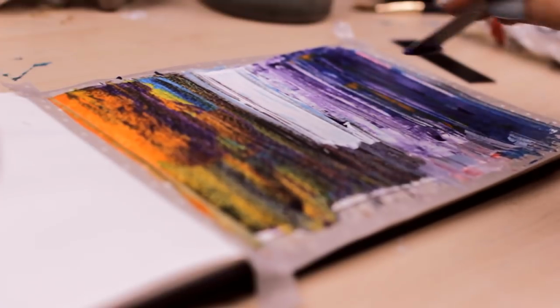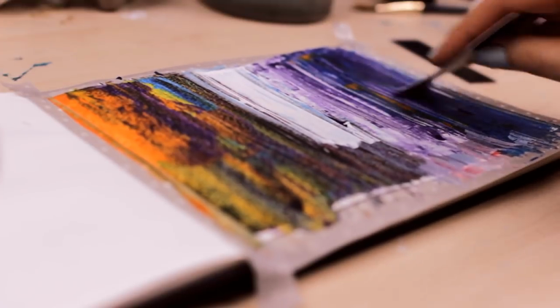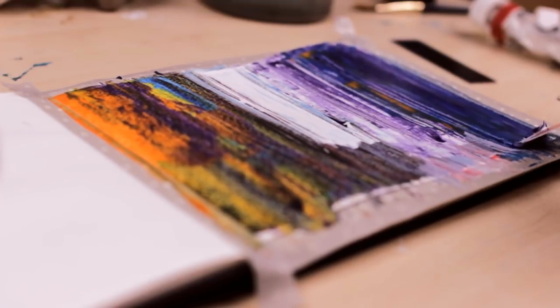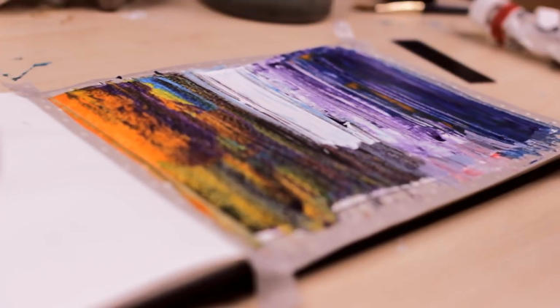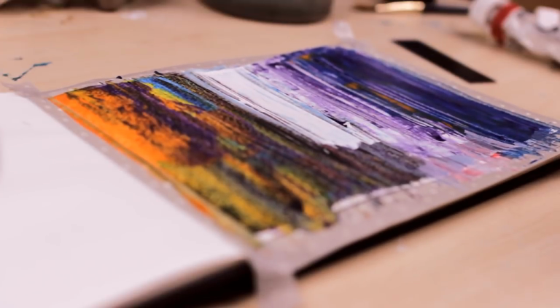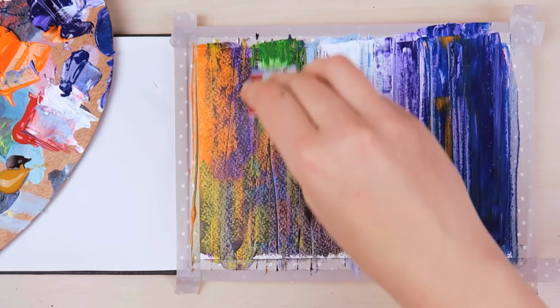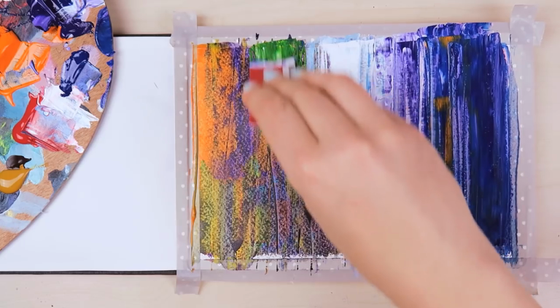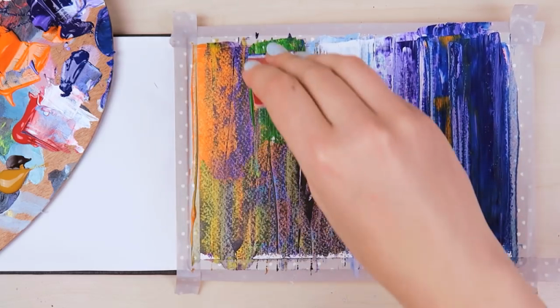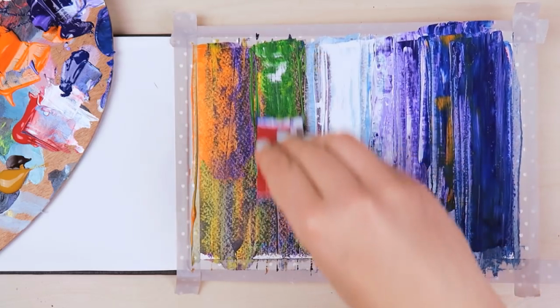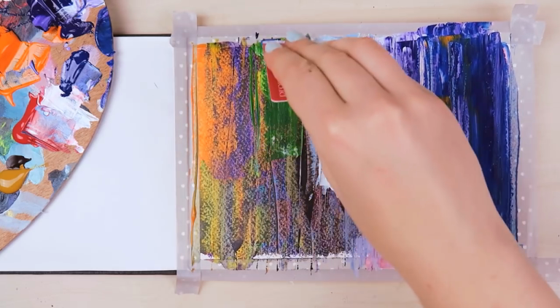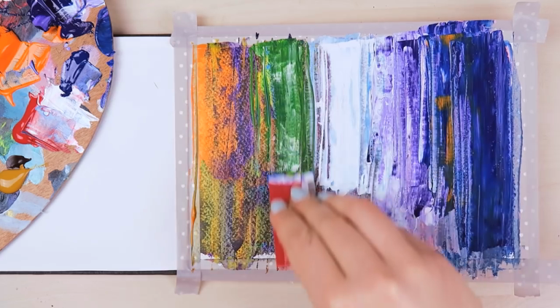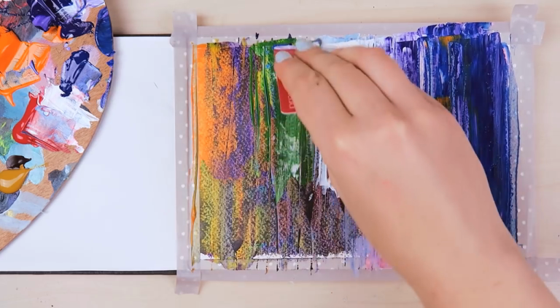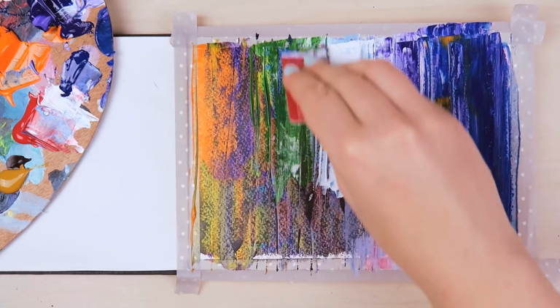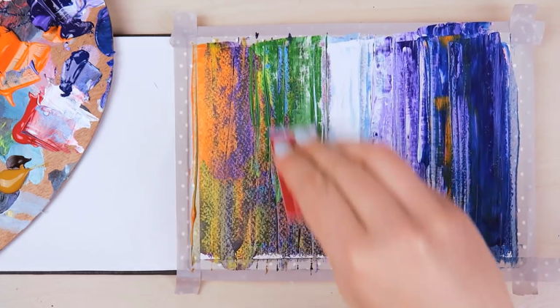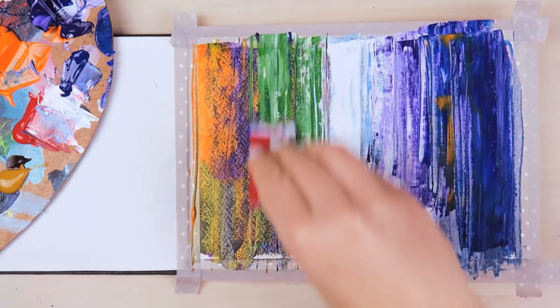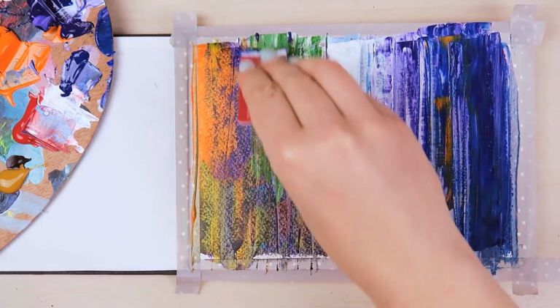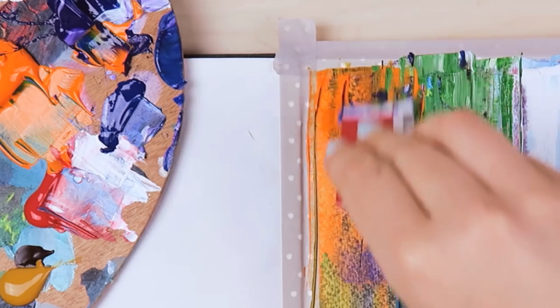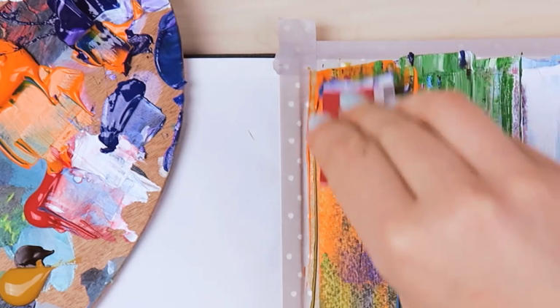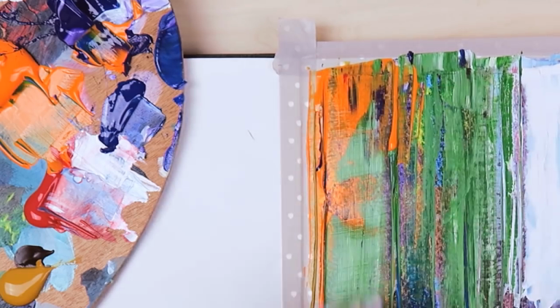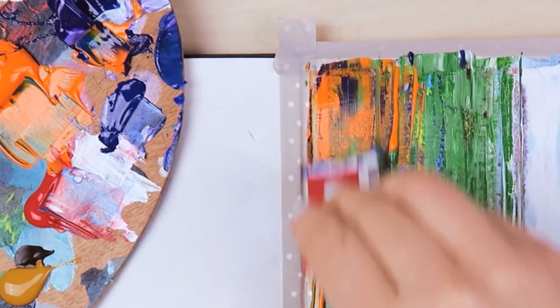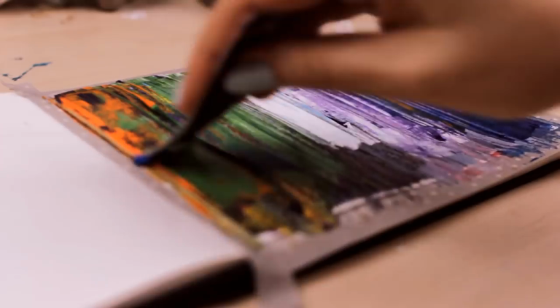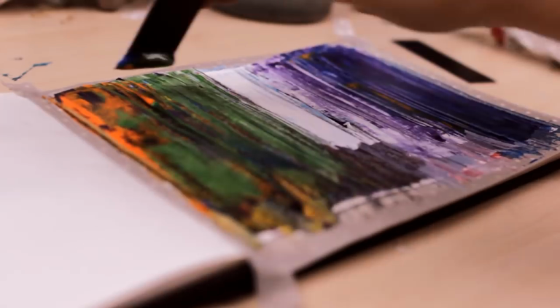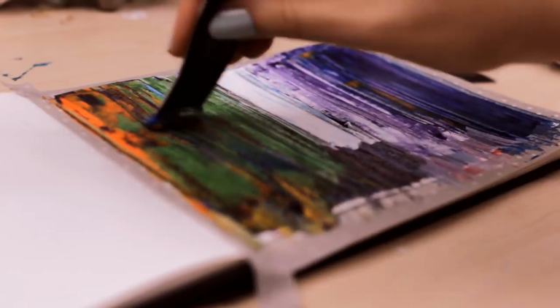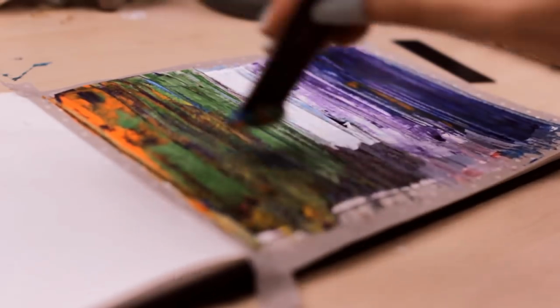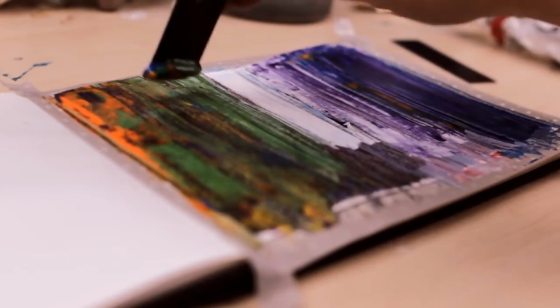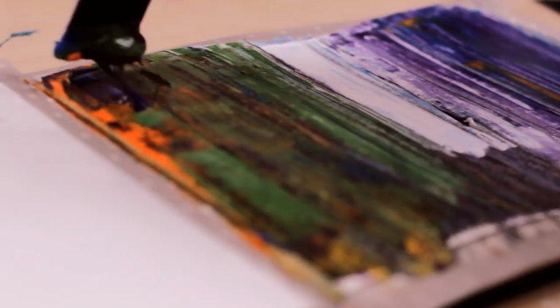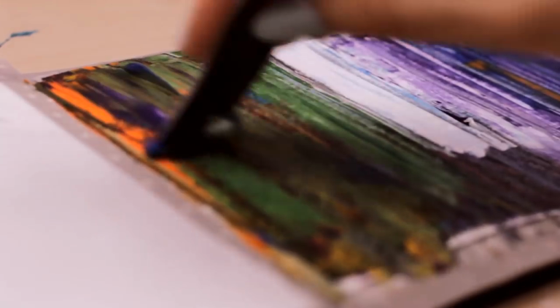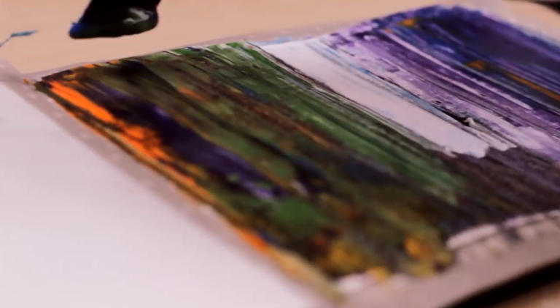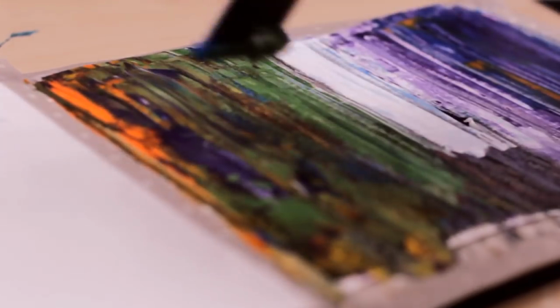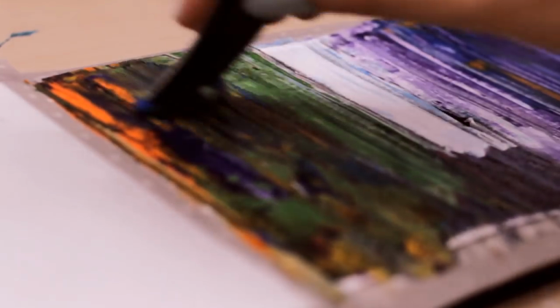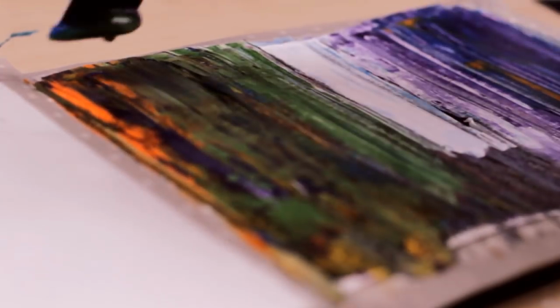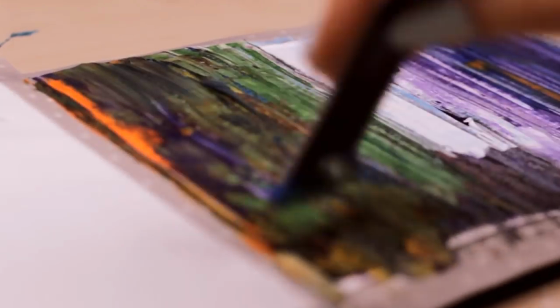Now let's create the actual painting. I wanted to create a night scene in the city while it is raining. By scraping the card loaded with some paint from top to bottom, you can make some abstract buildings appear.